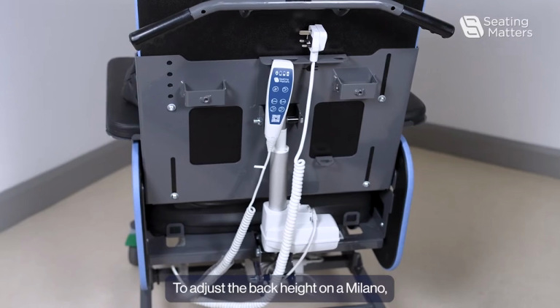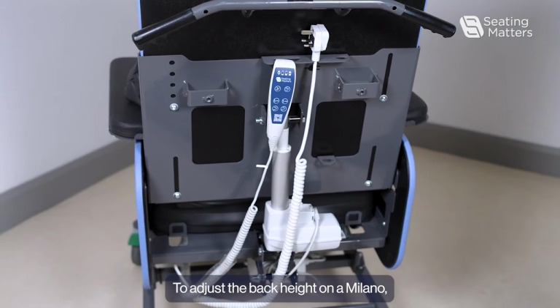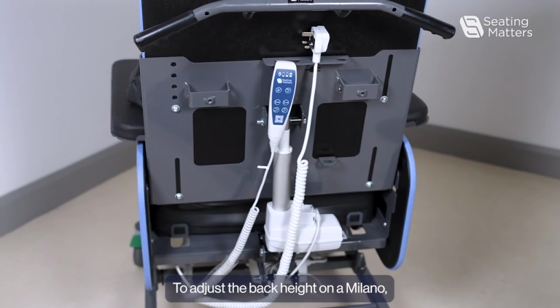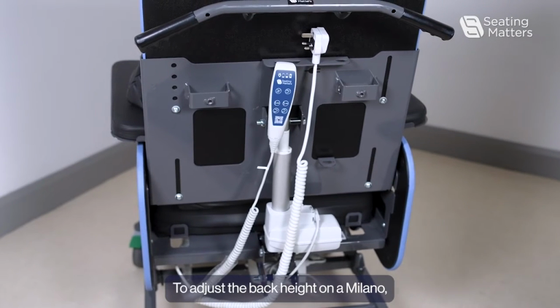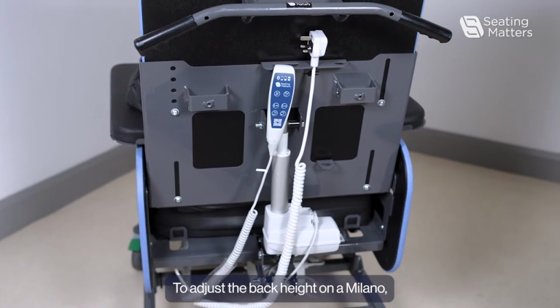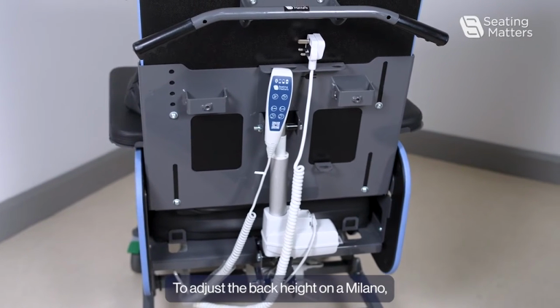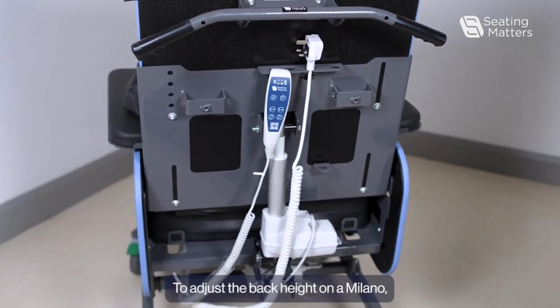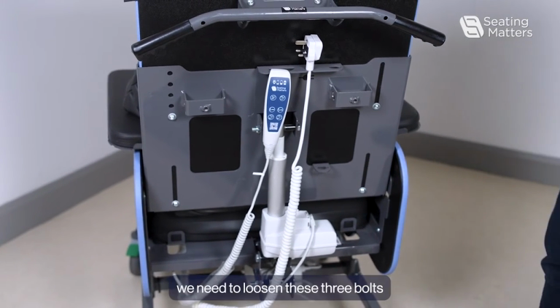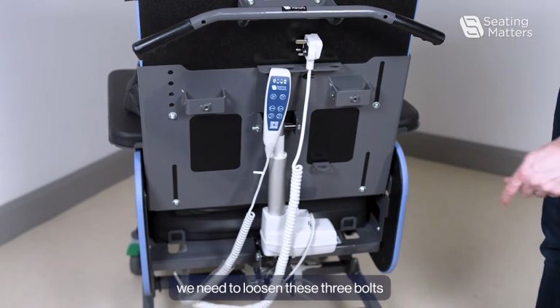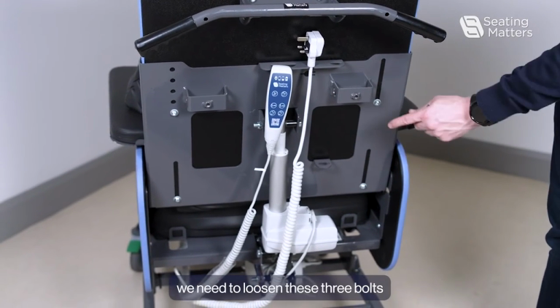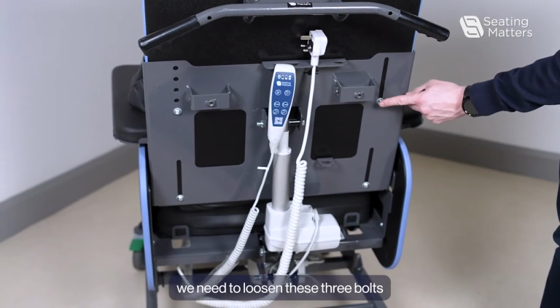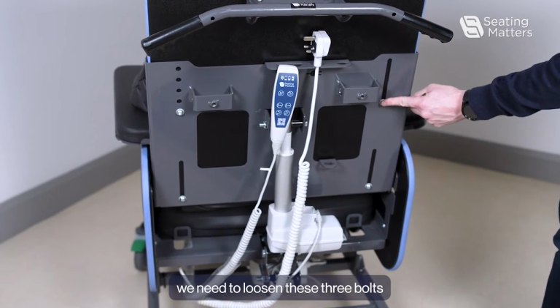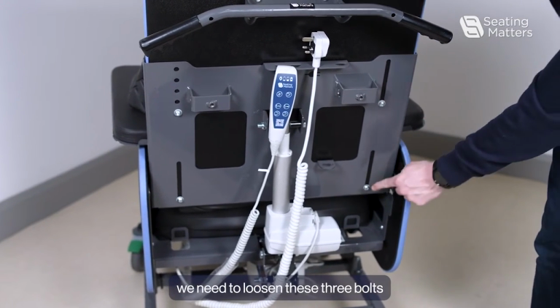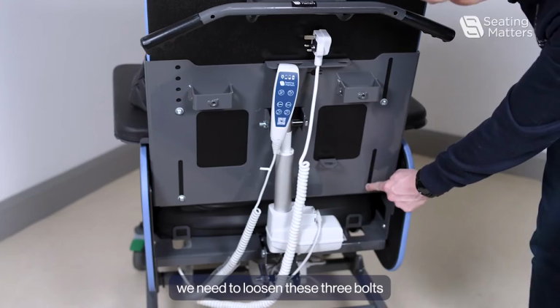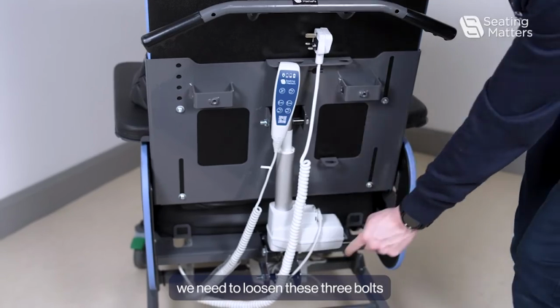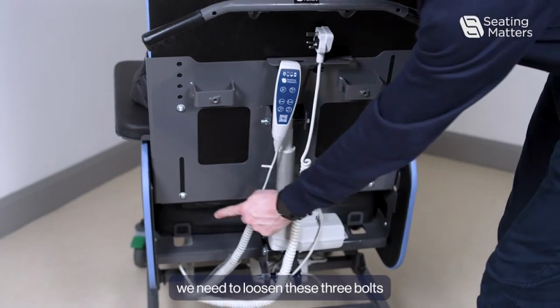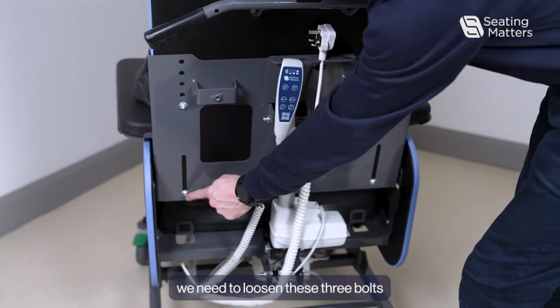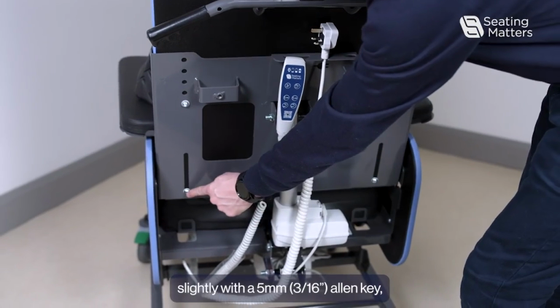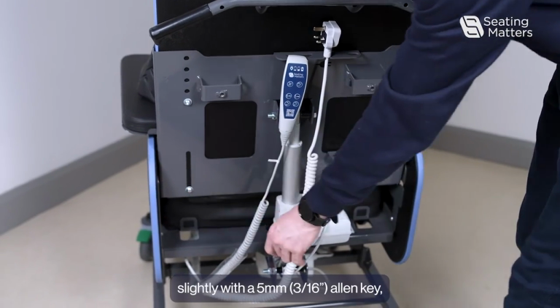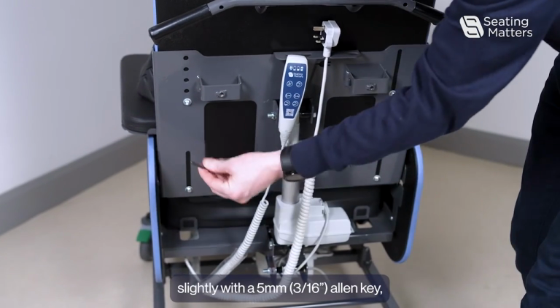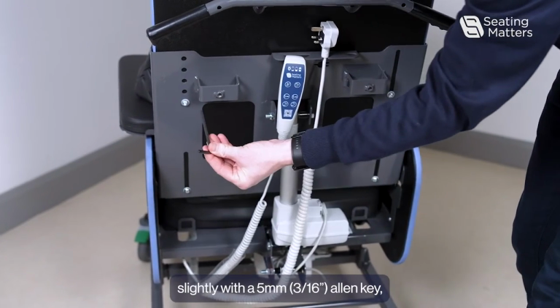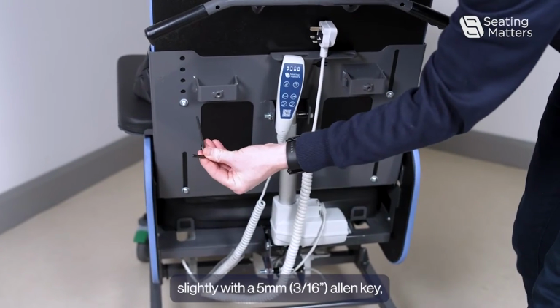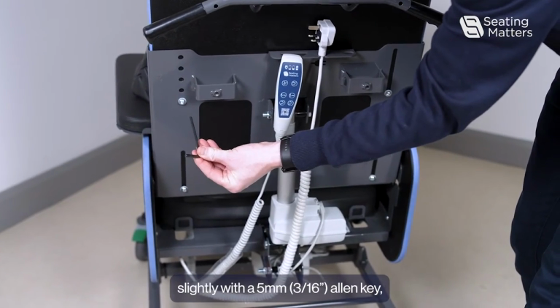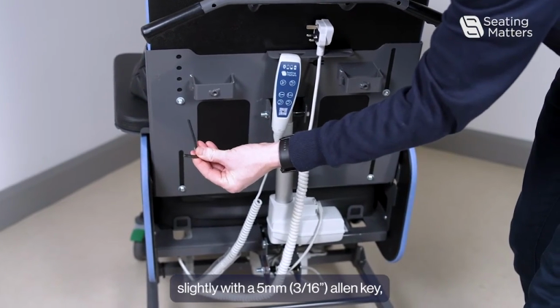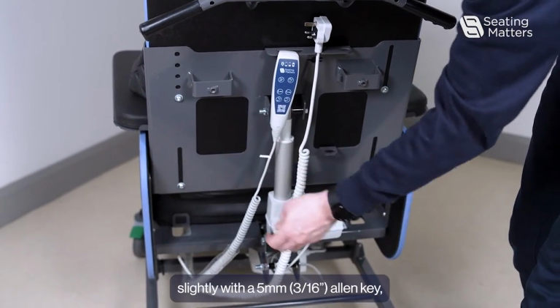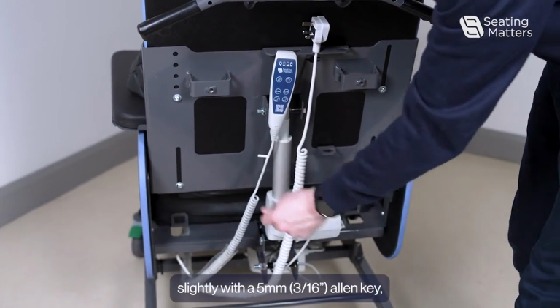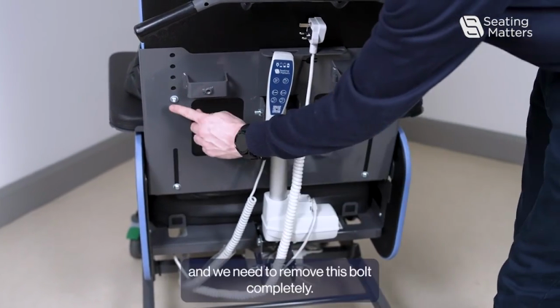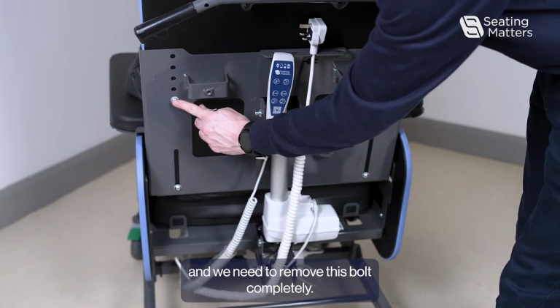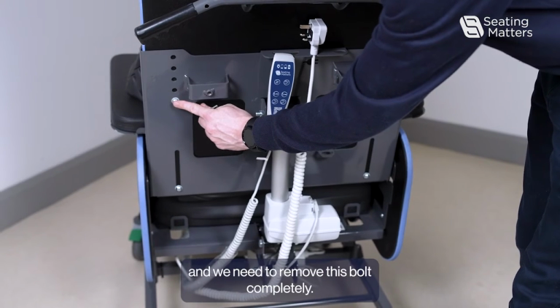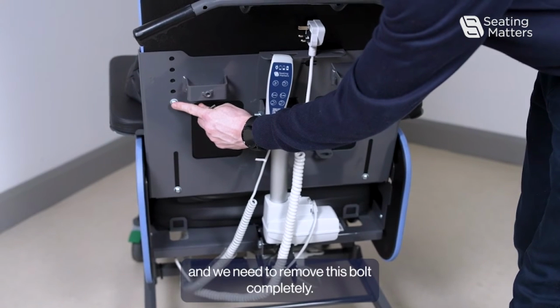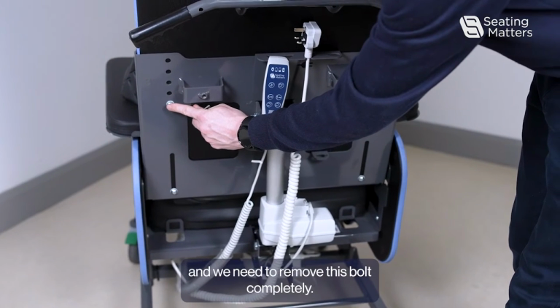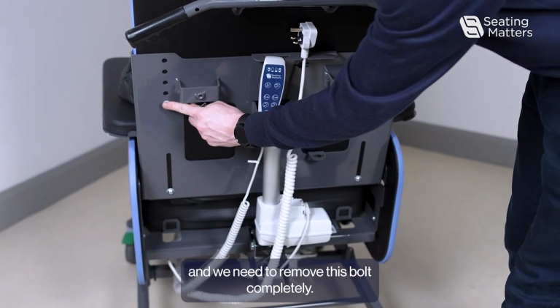To adjust the back height on a Milano, we need to loosen these three bolts slightly with a five millimeter allen key, and we need to remove this bolt completely.